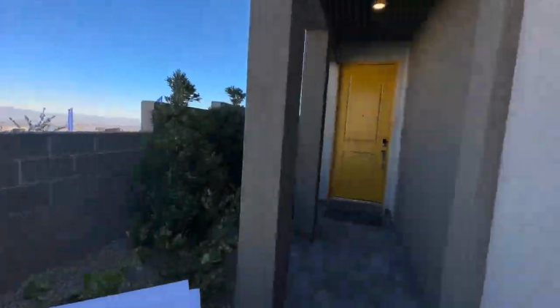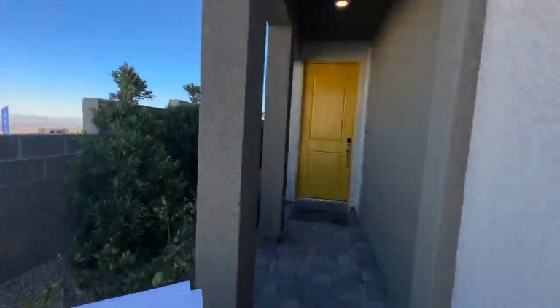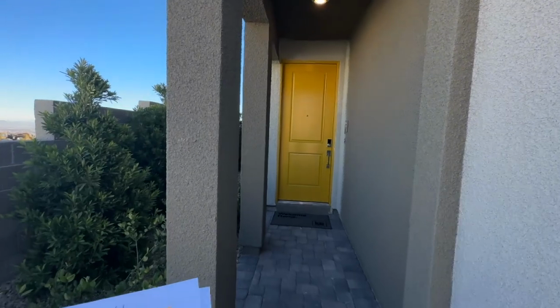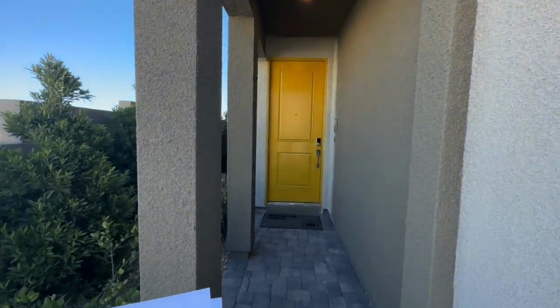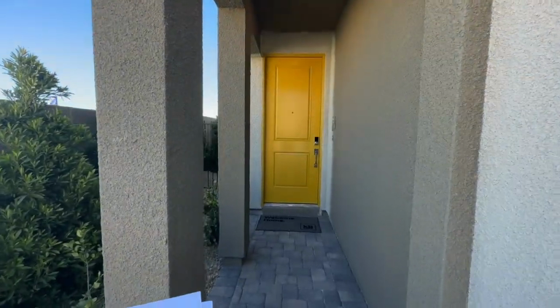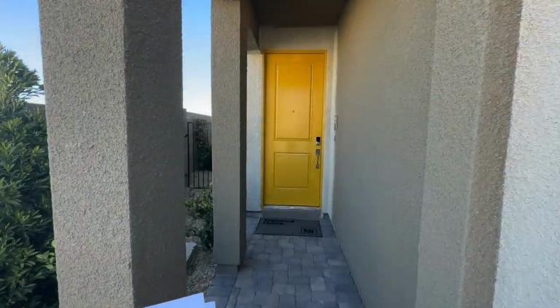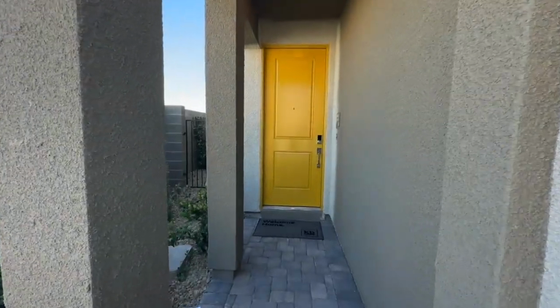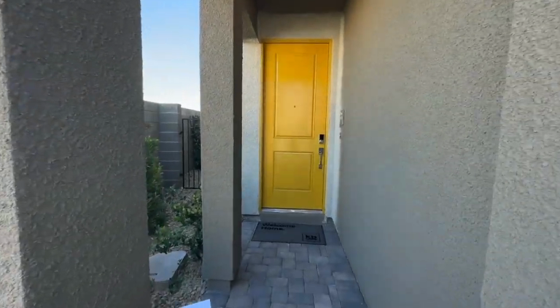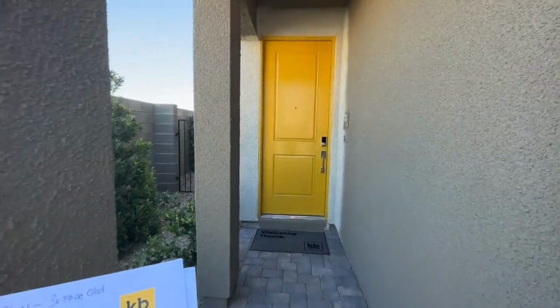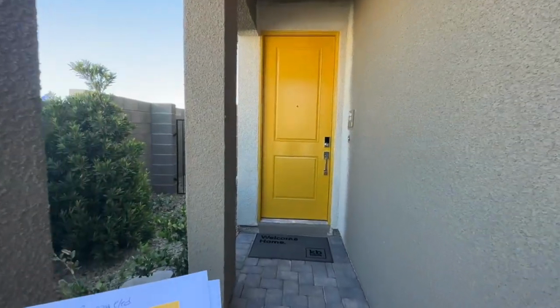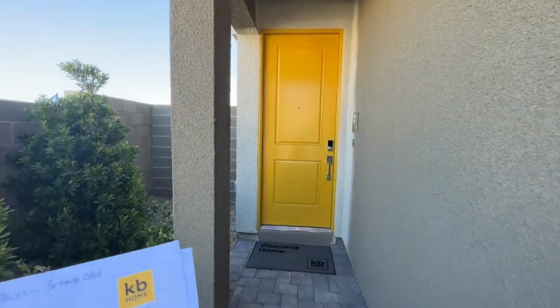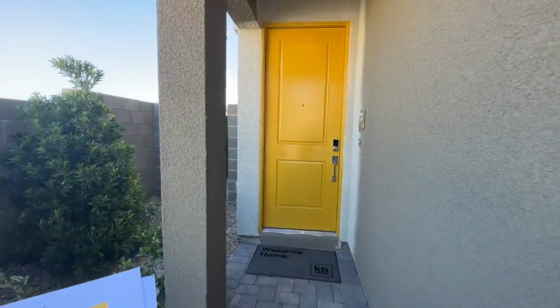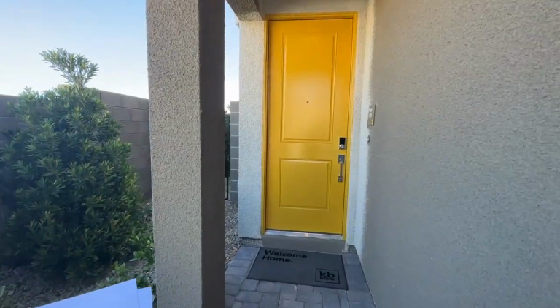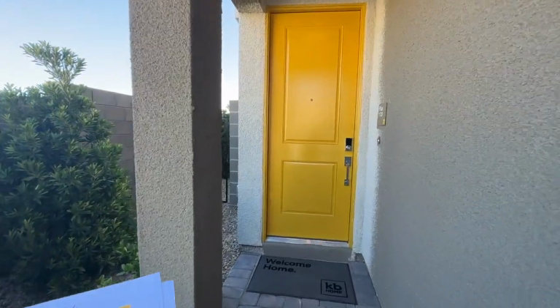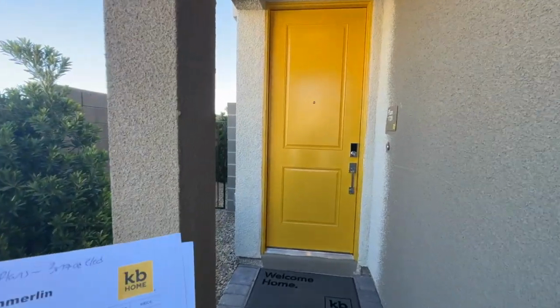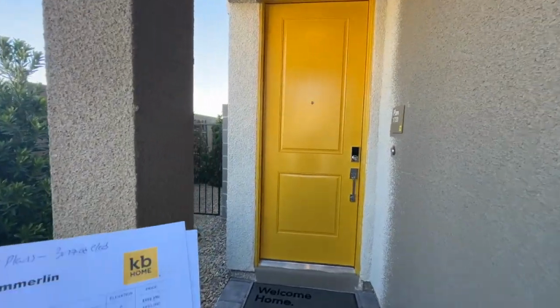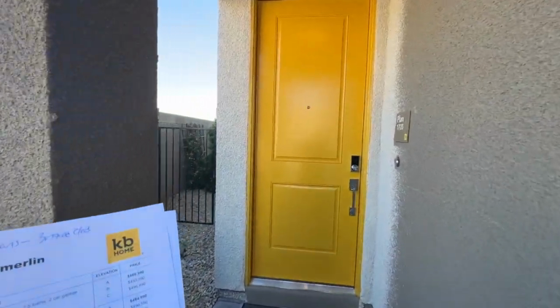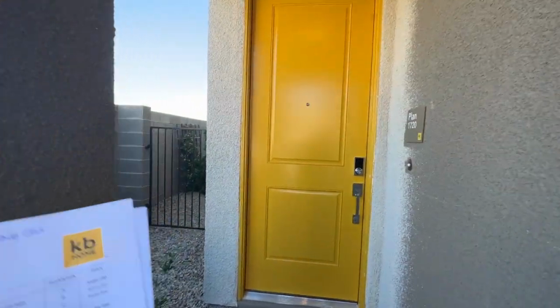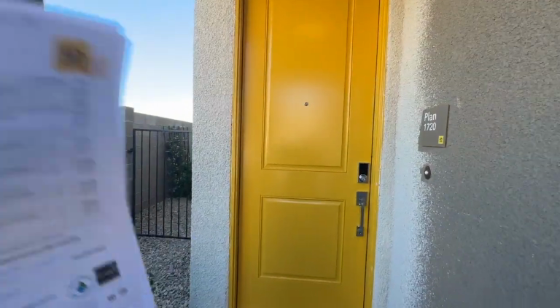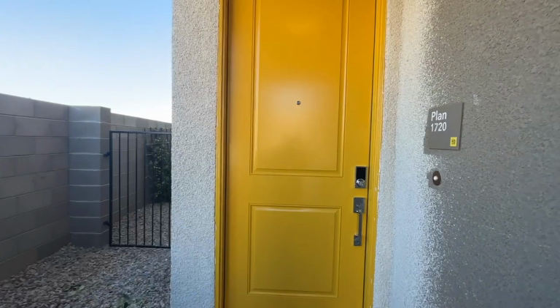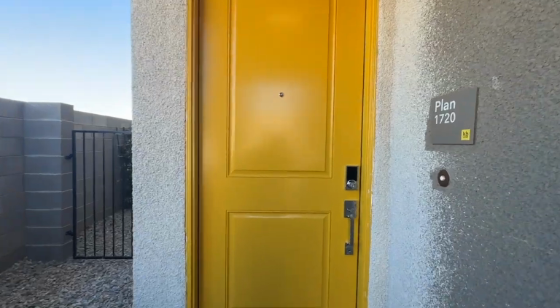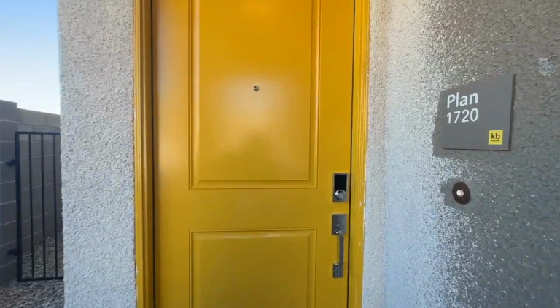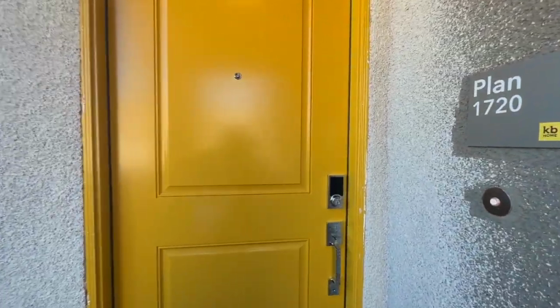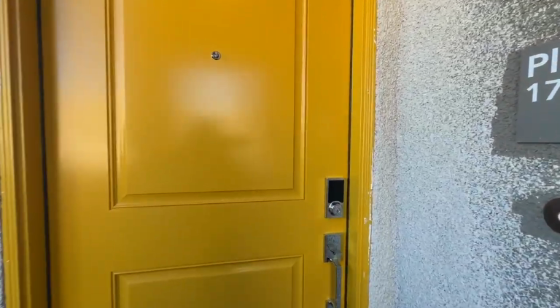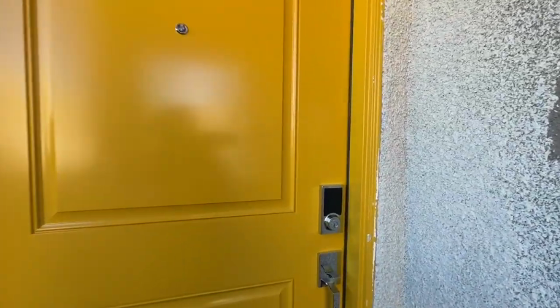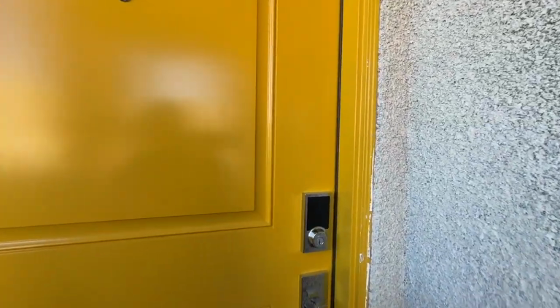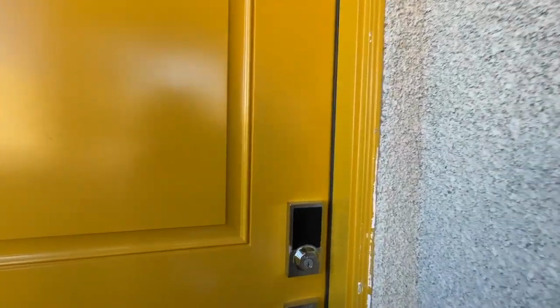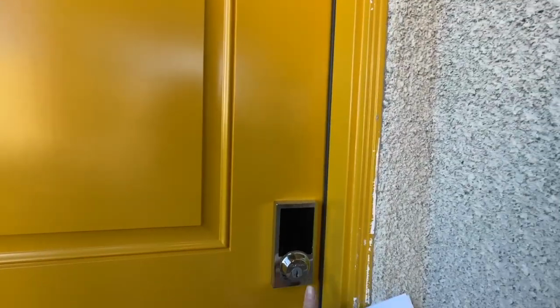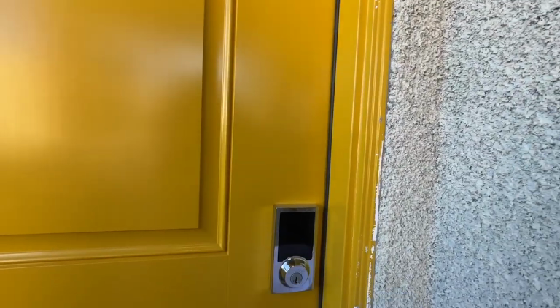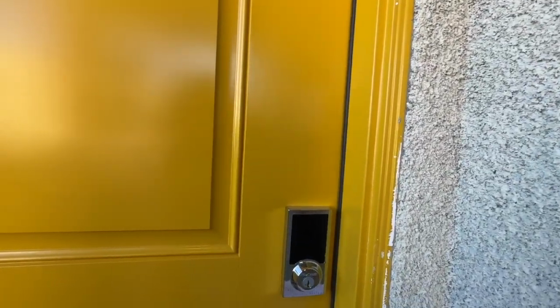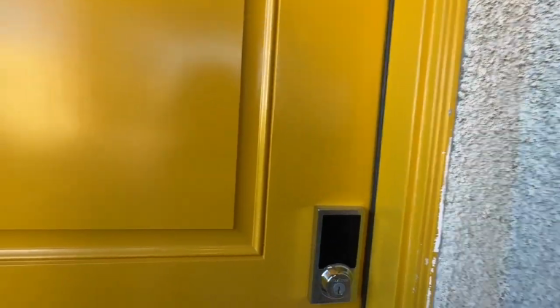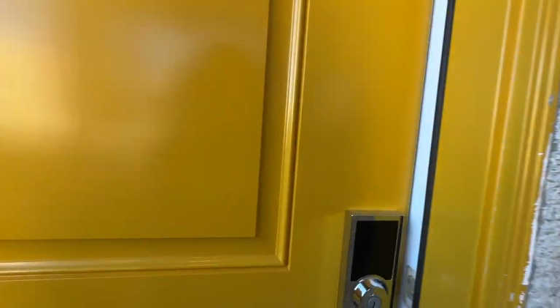So we are touring the 1720 — three bedrooms, two and a half baths. Let's go take a tour of this Plan 1720.